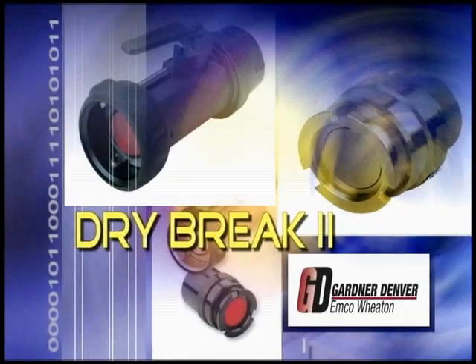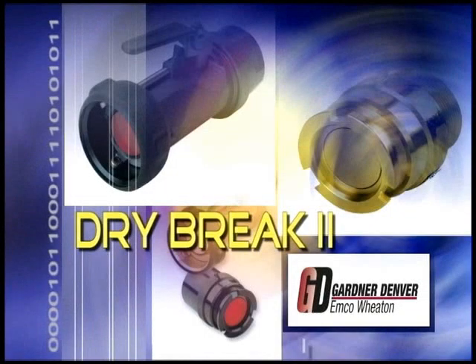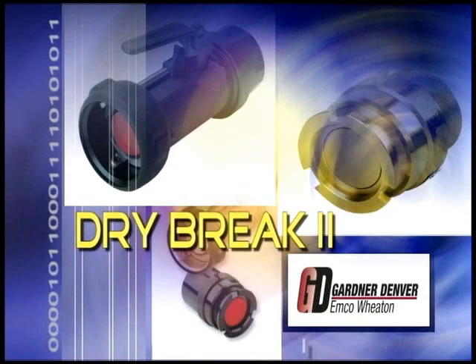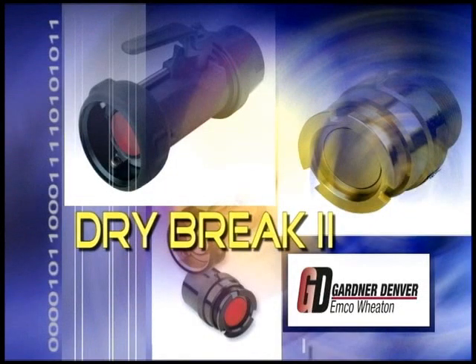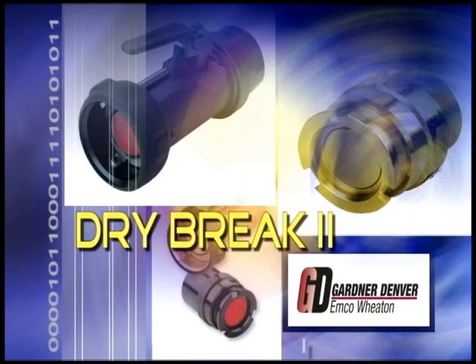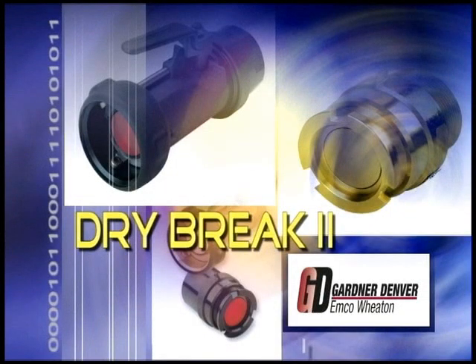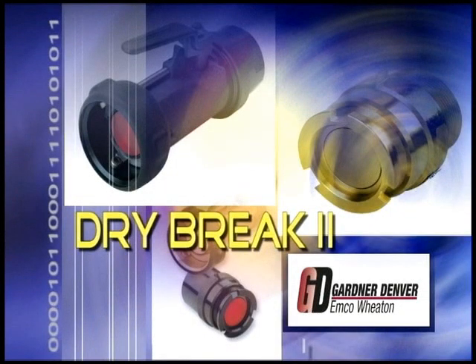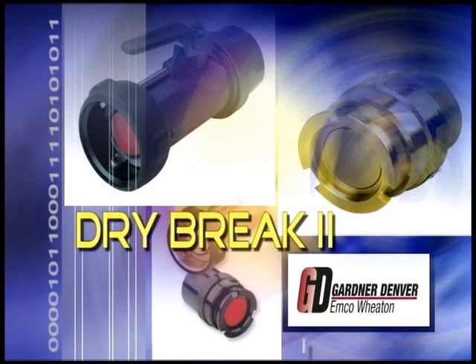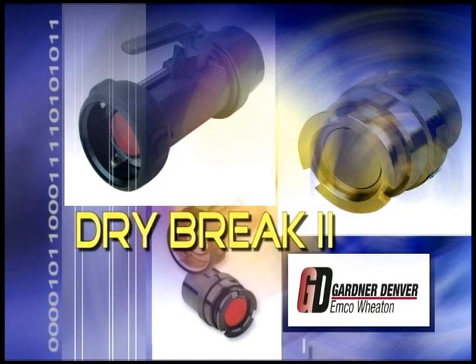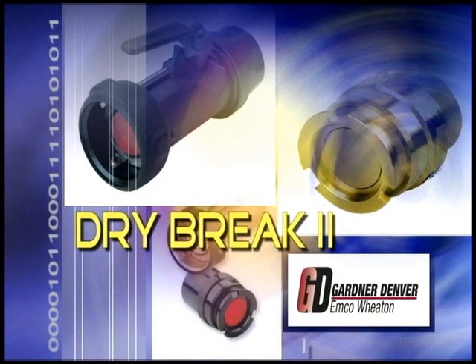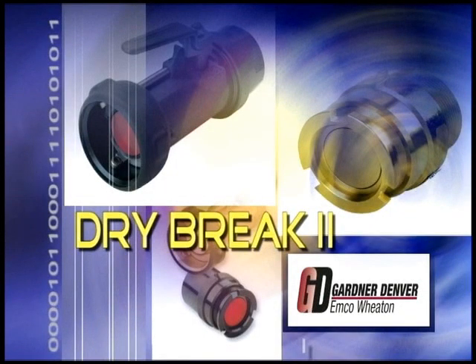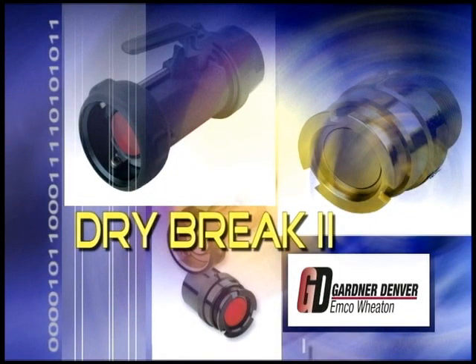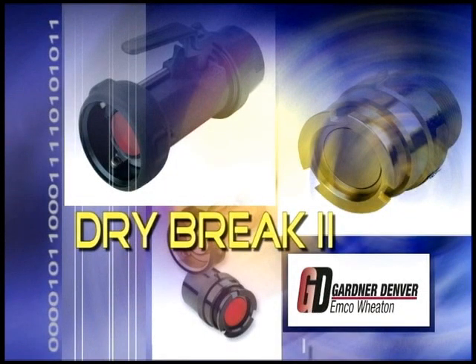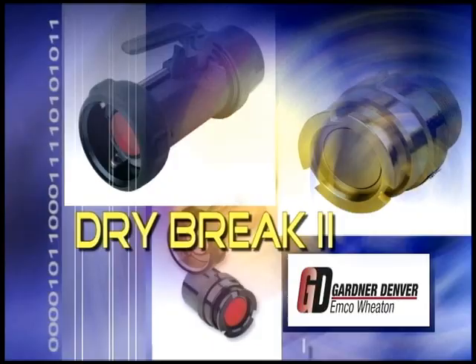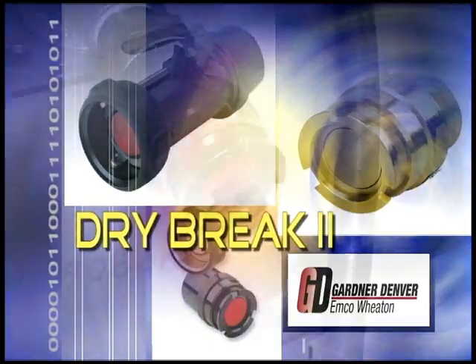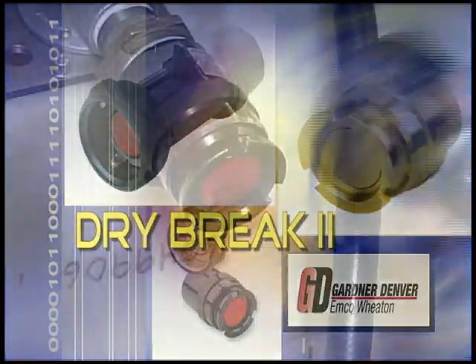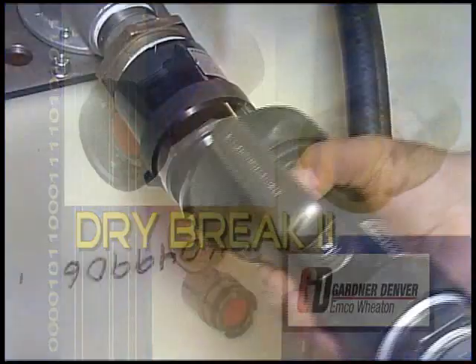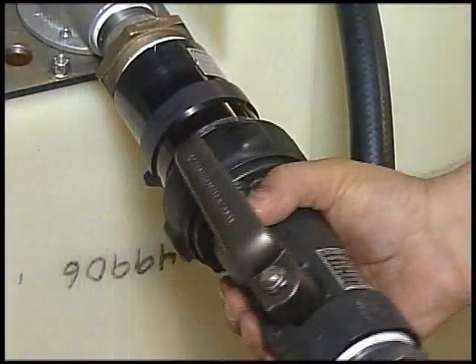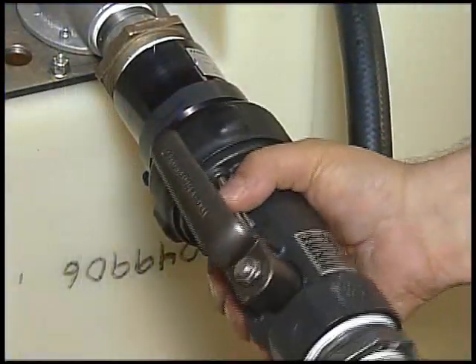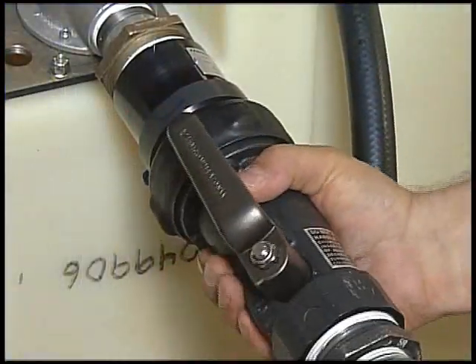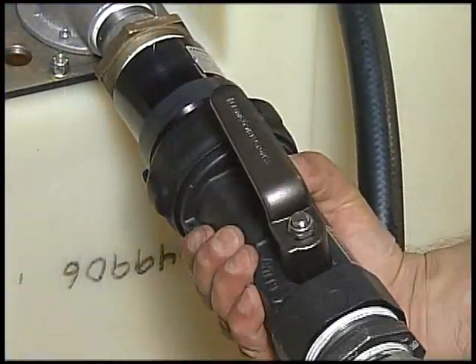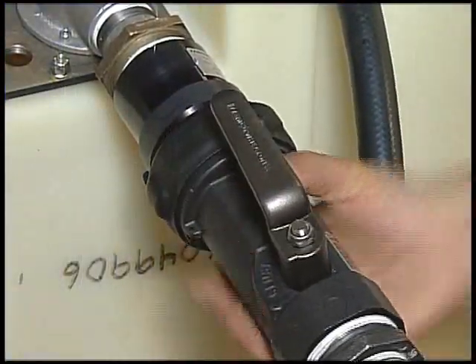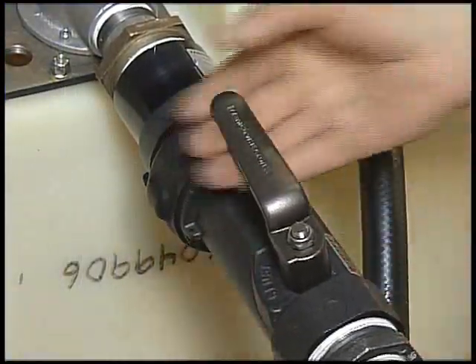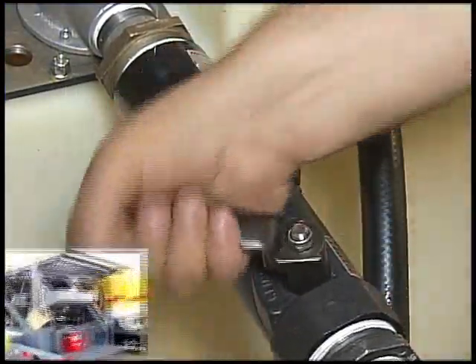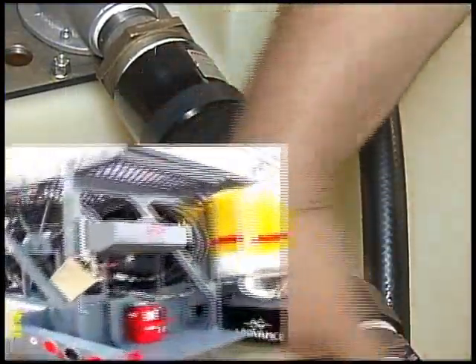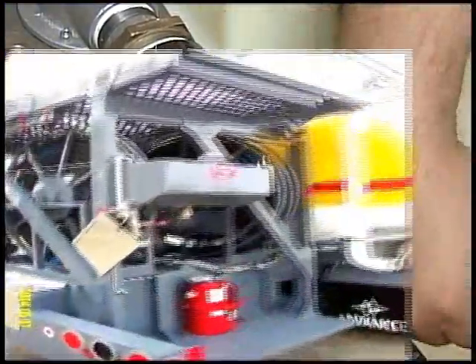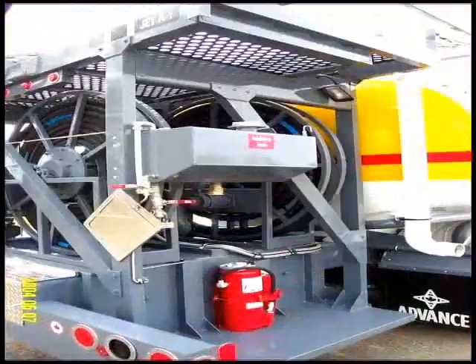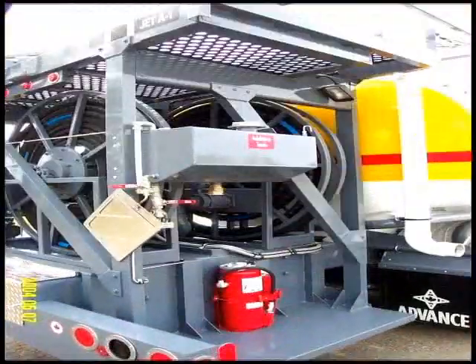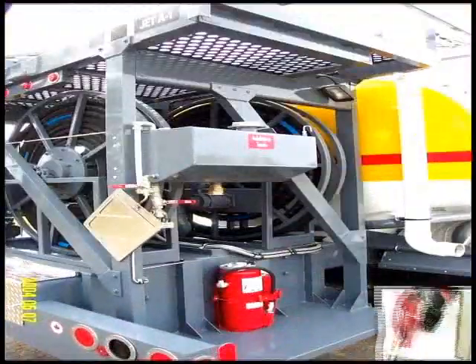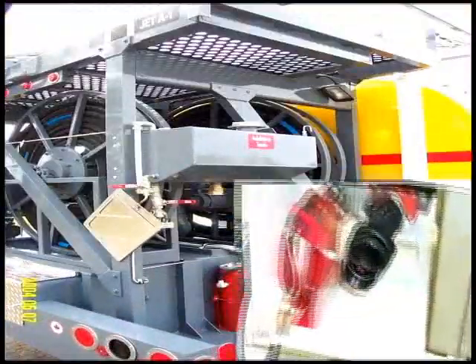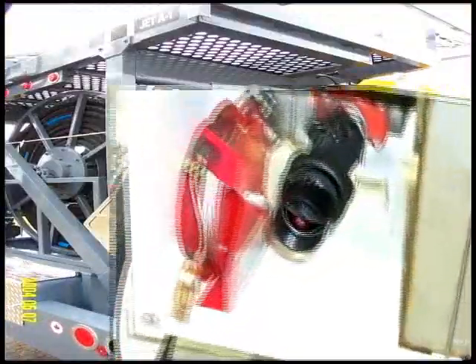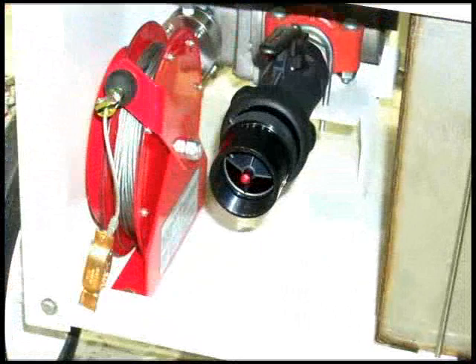Emco Wheaton Dry Break couplers and adapters are designed to prevent liquid waste and costly environmental cleanup in a variety of liquid transfer applications.